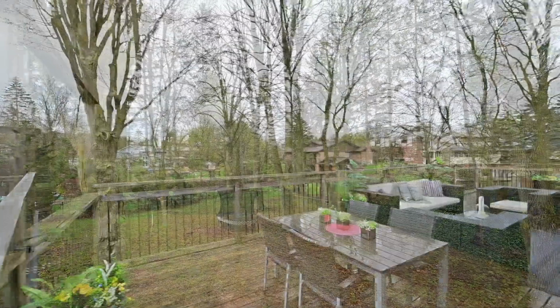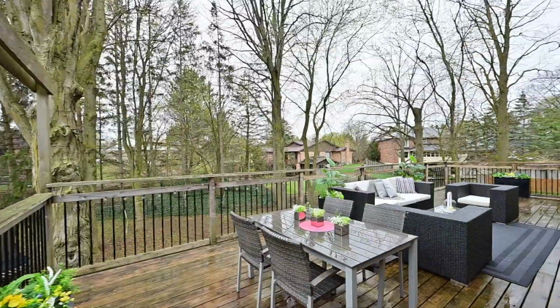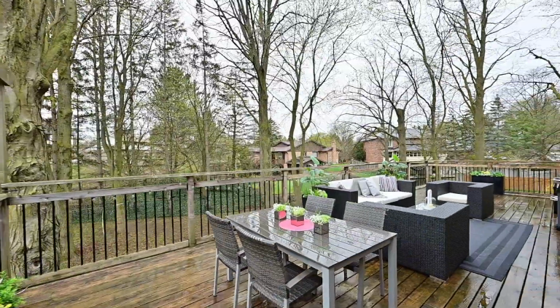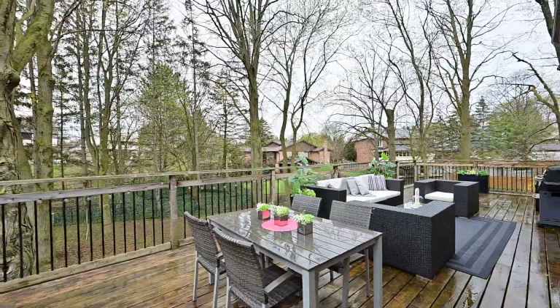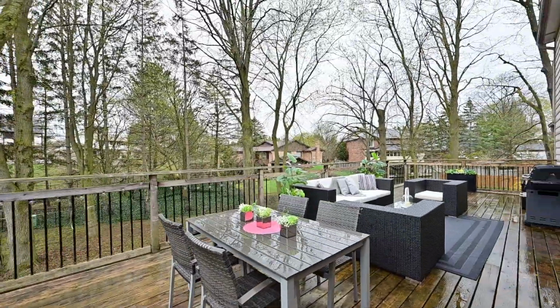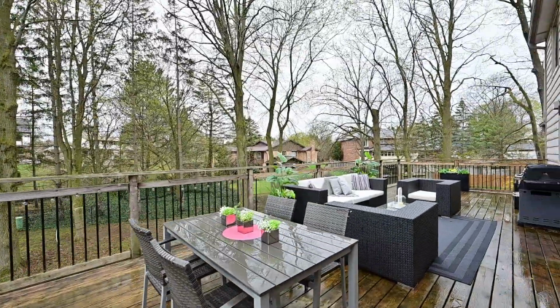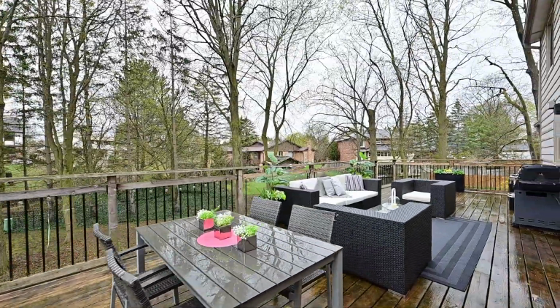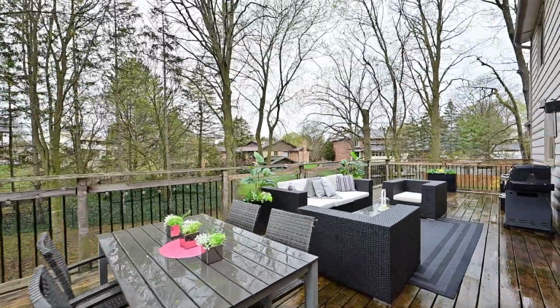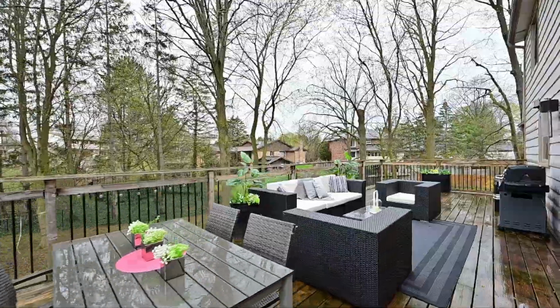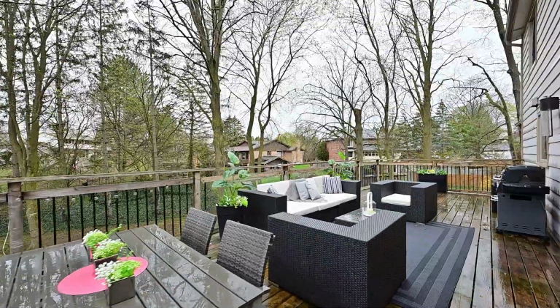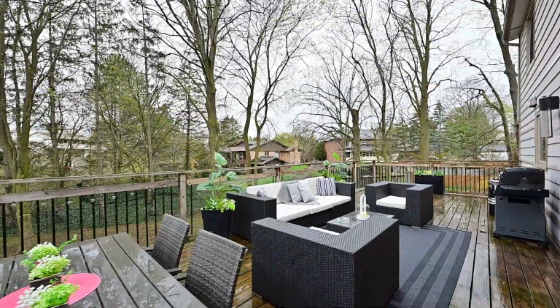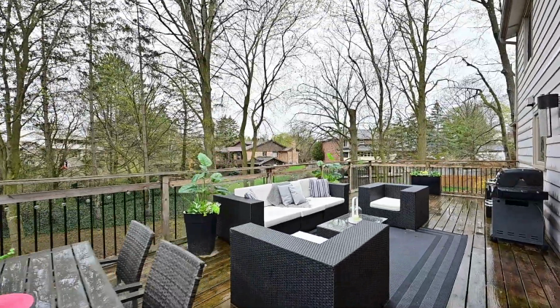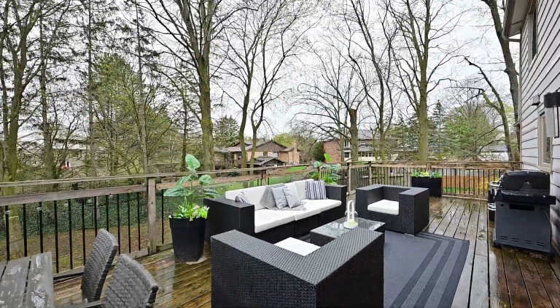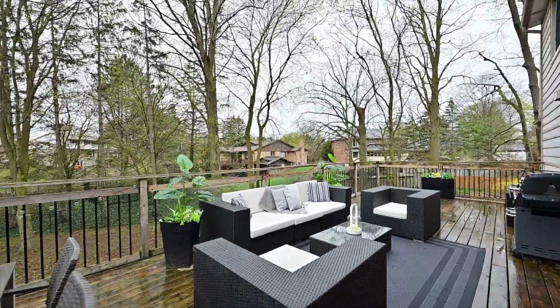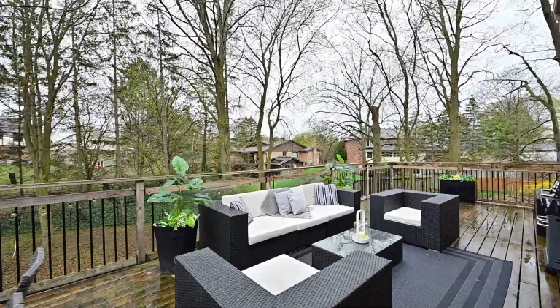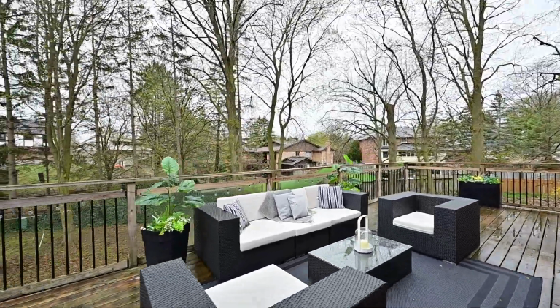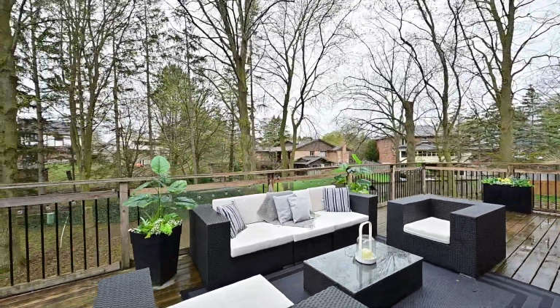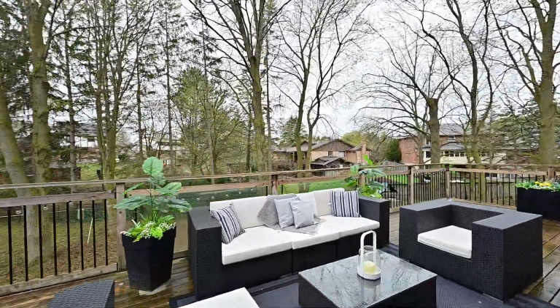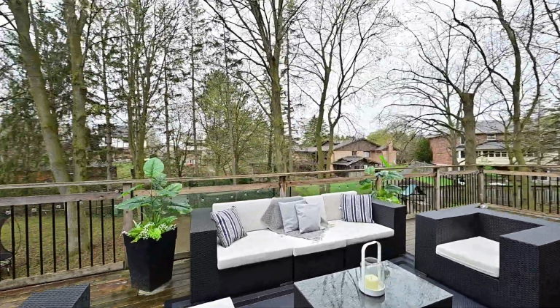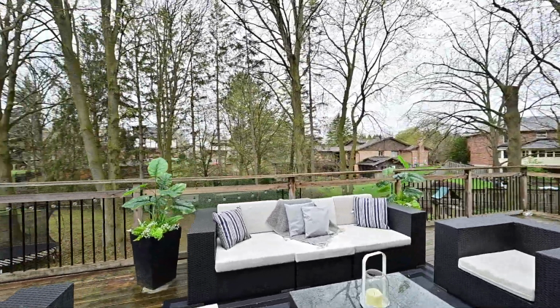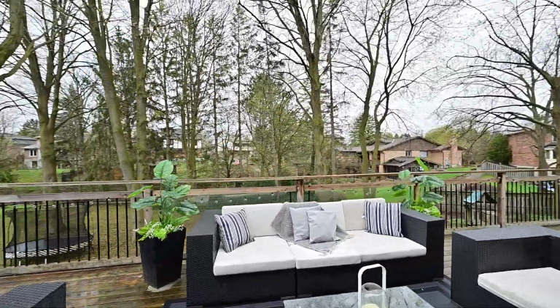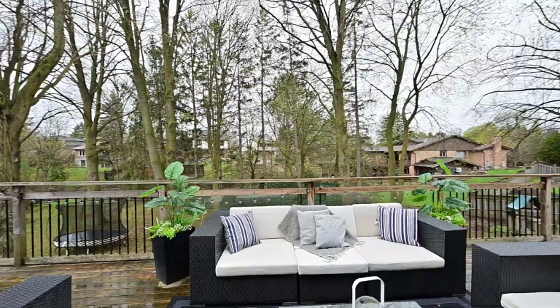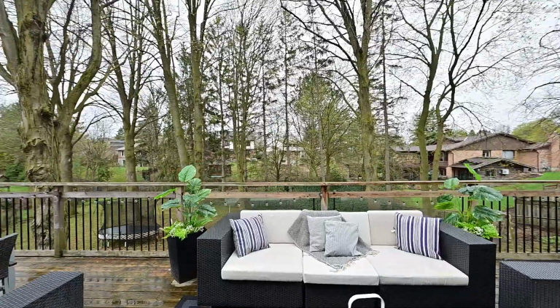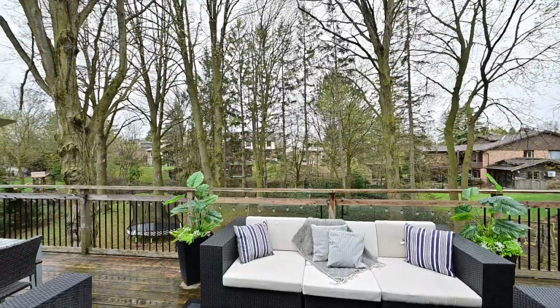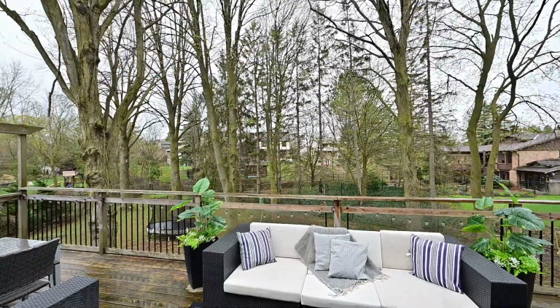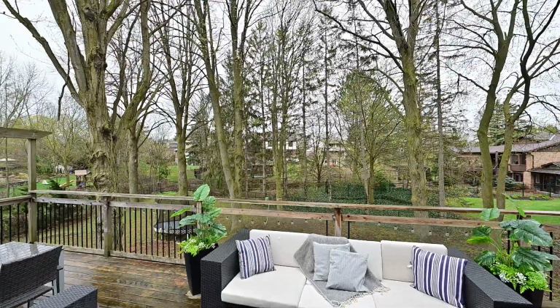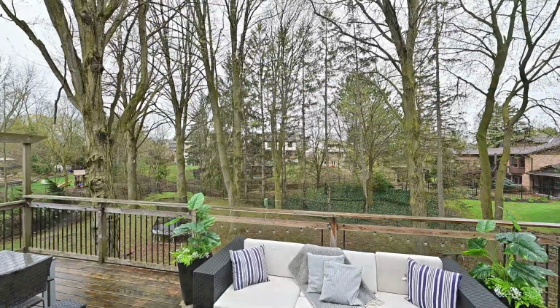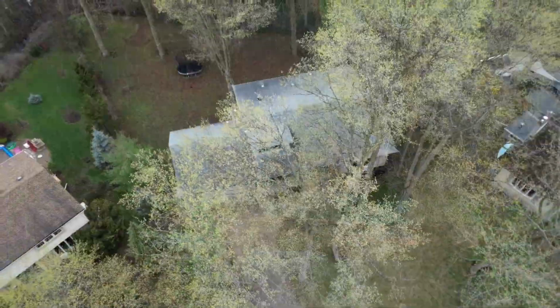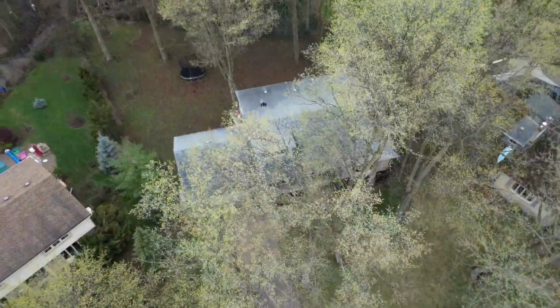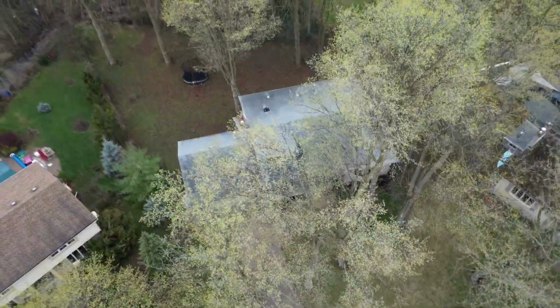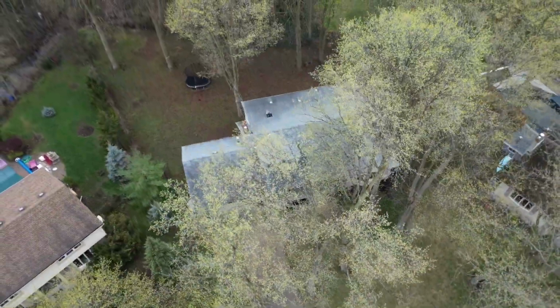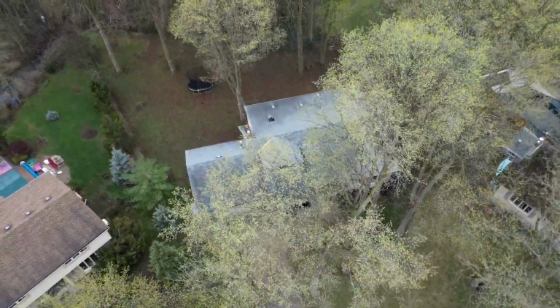Outside, the oversized deck offers ample space for summer barbecues and outdoor entertaining. The landscaped yard is fully fenced, providing a secure area for children and pets to play.